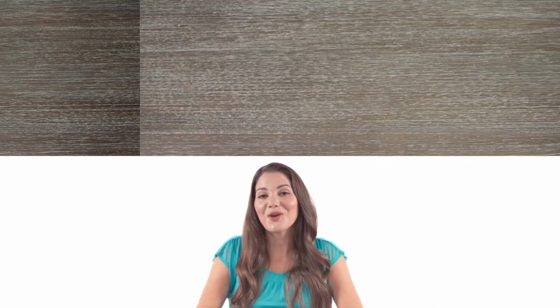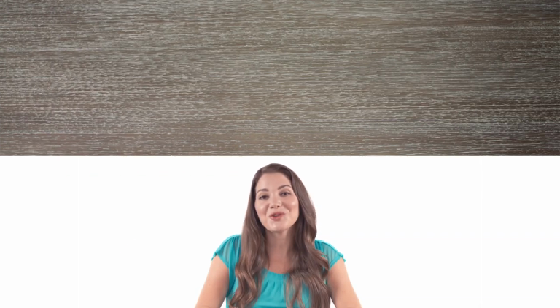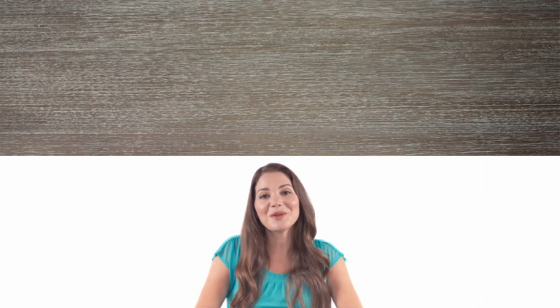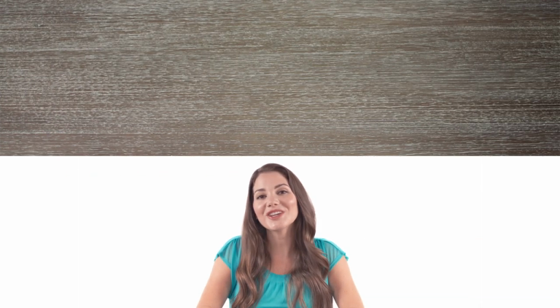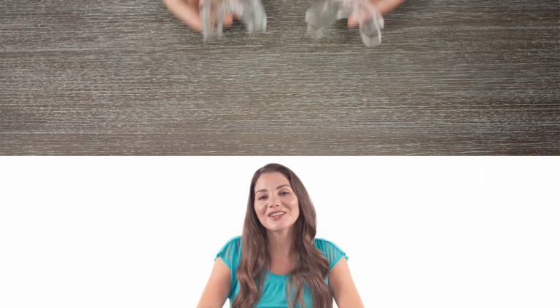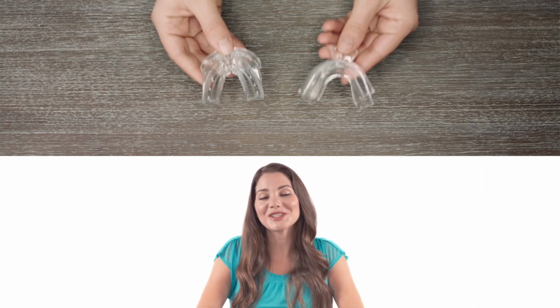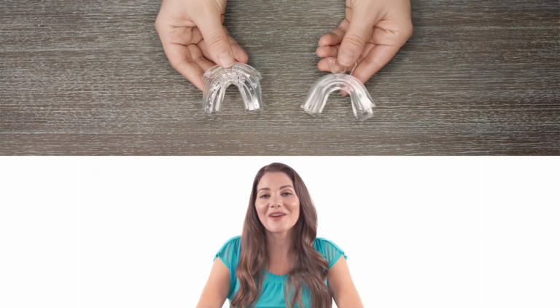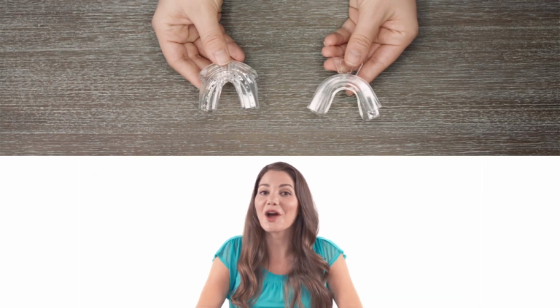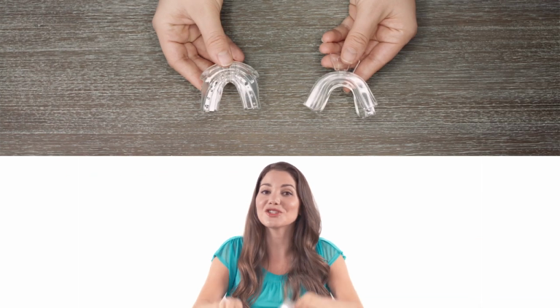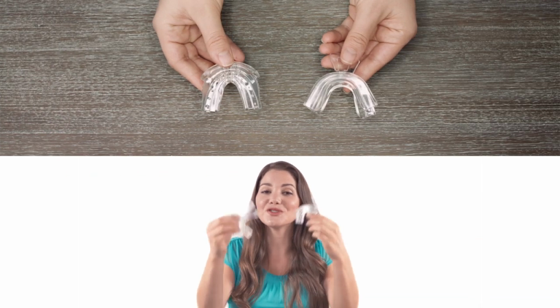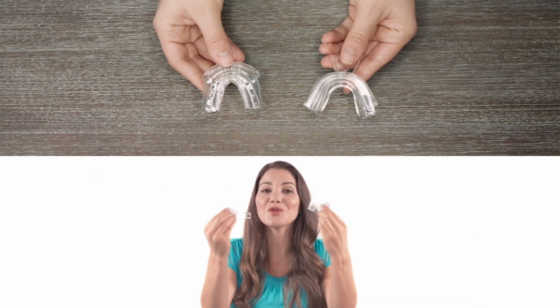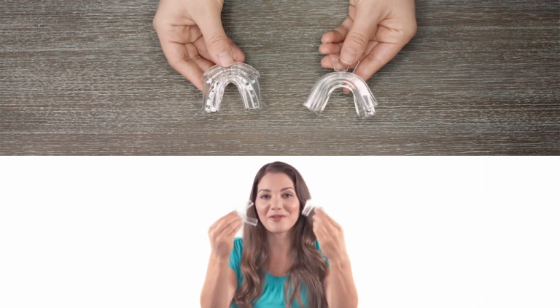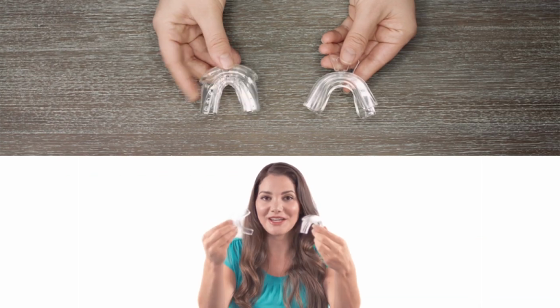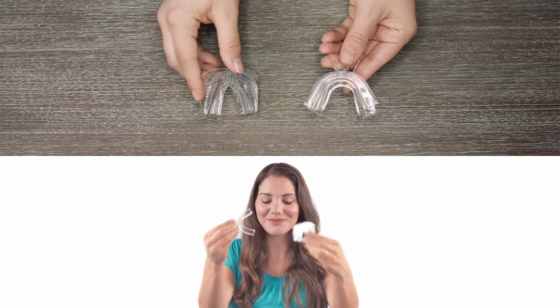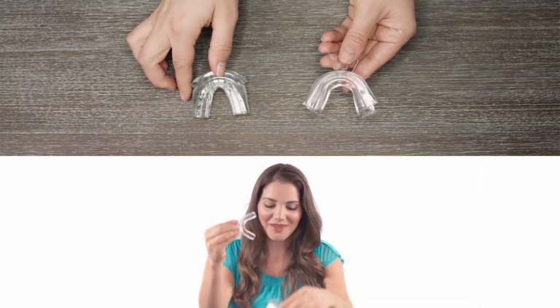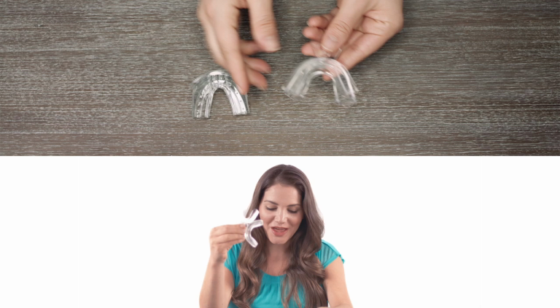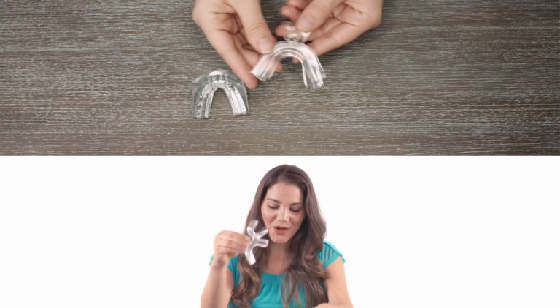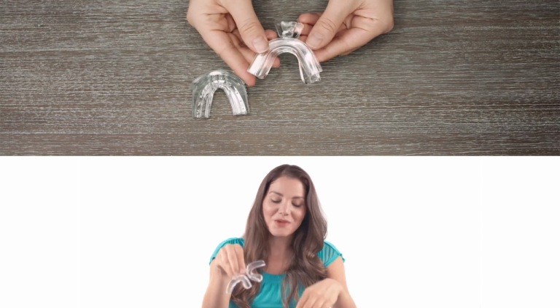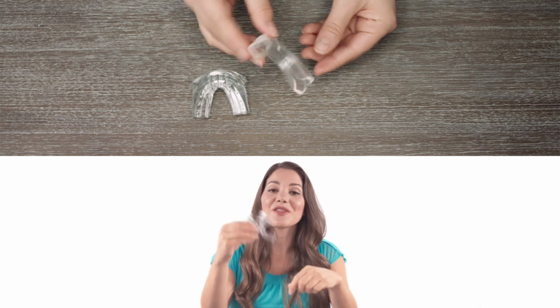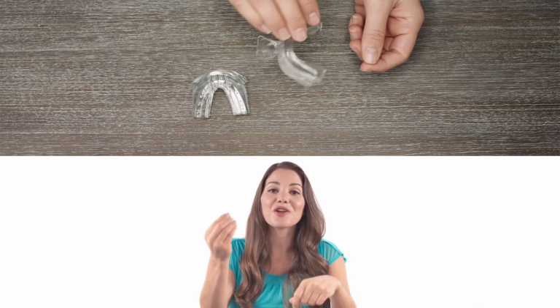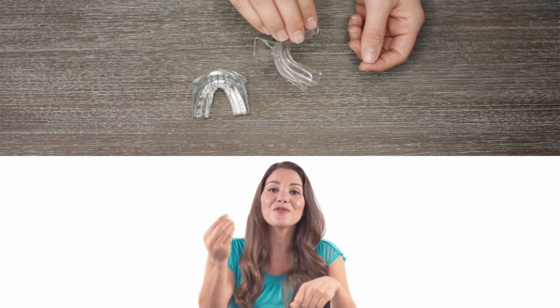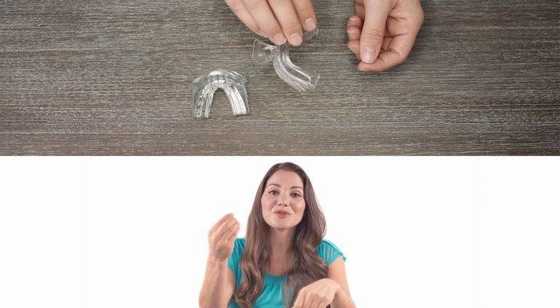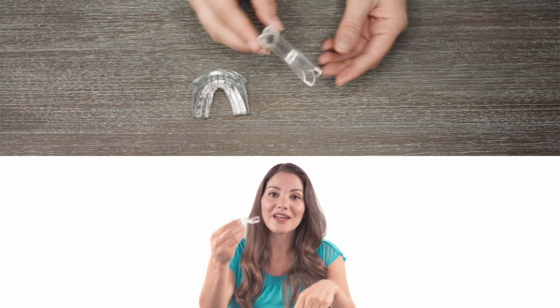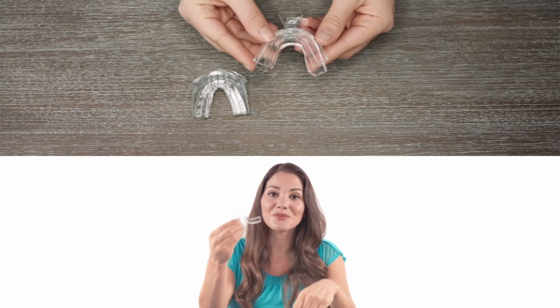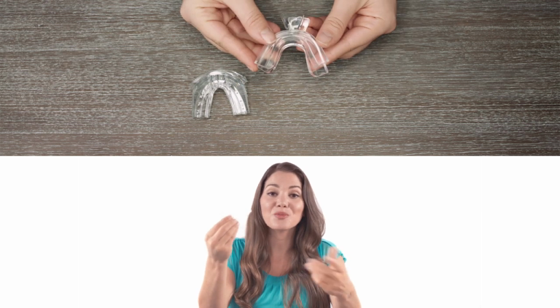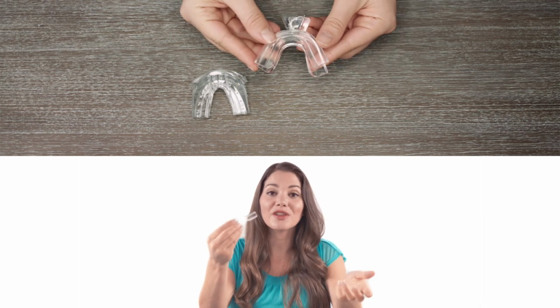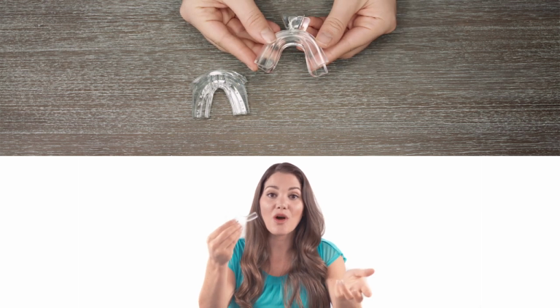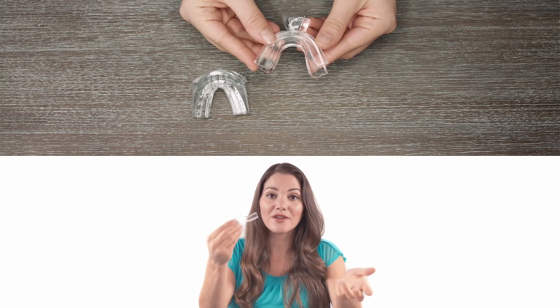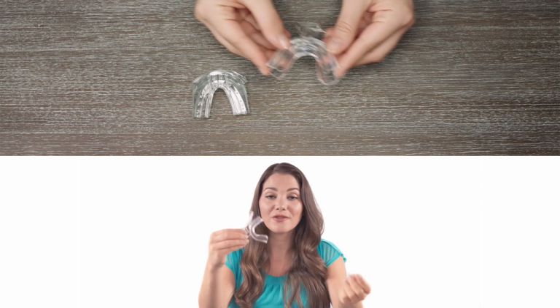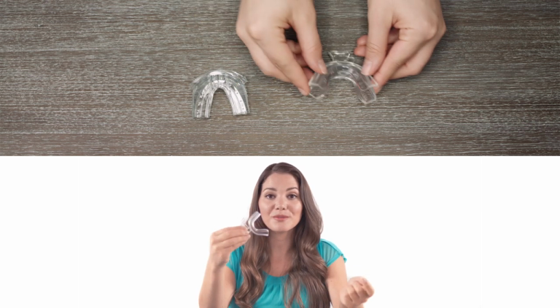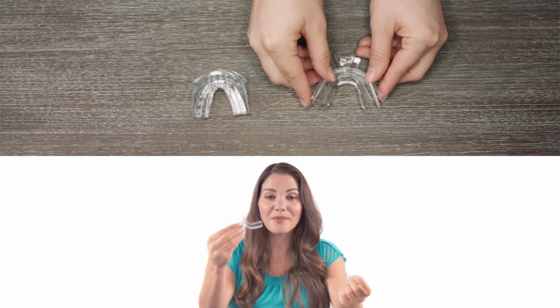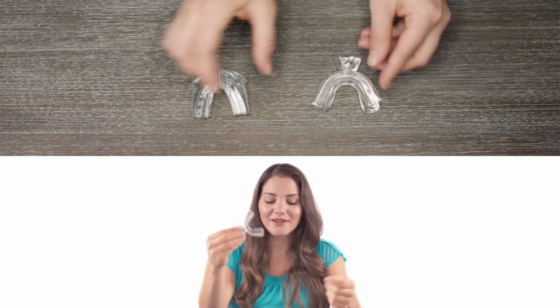When you open up your kit, you'll see you have the option of two mouth trays. You have the Thermoform trays, which you boil in water and form to your bite.